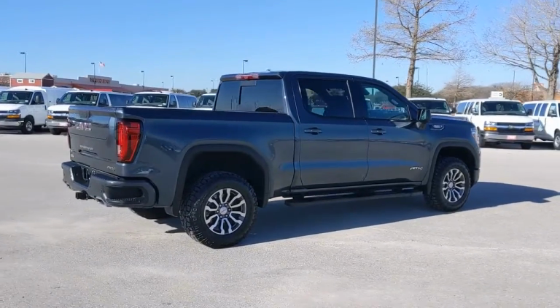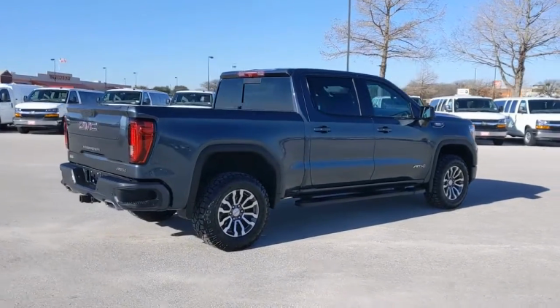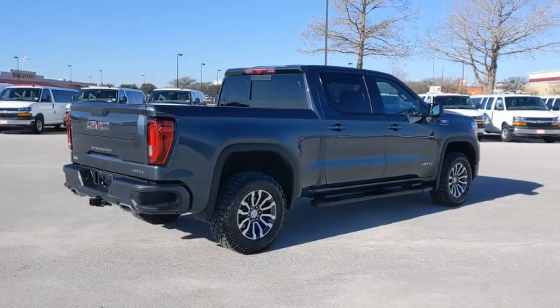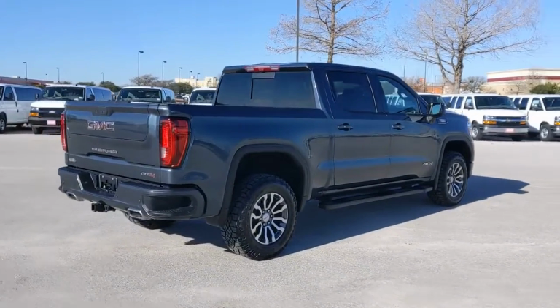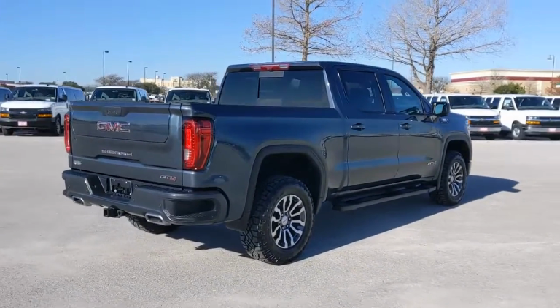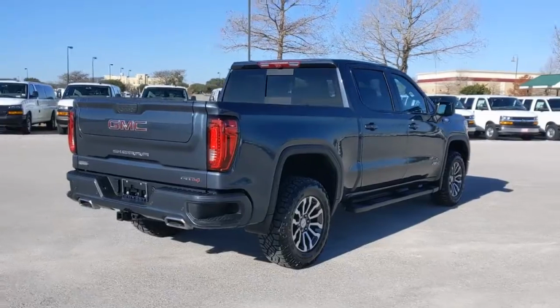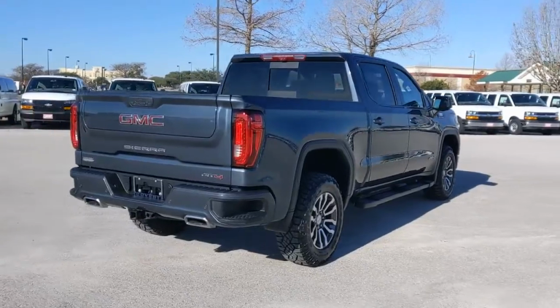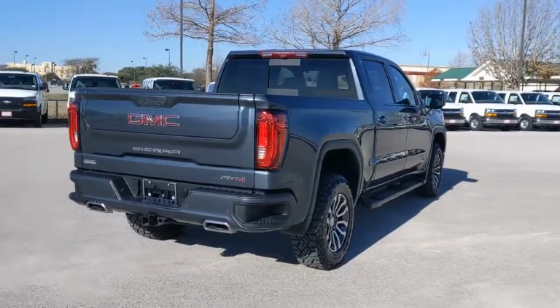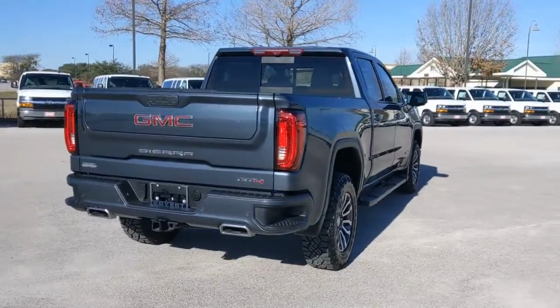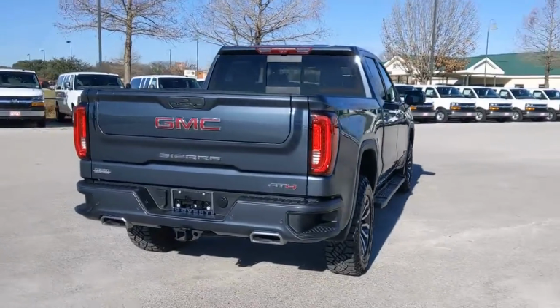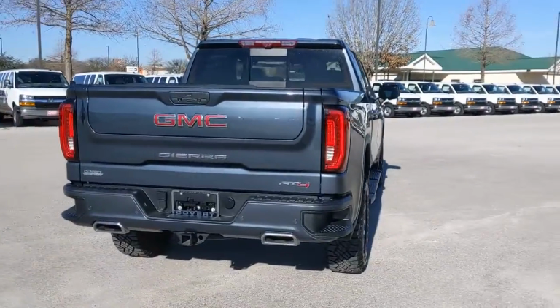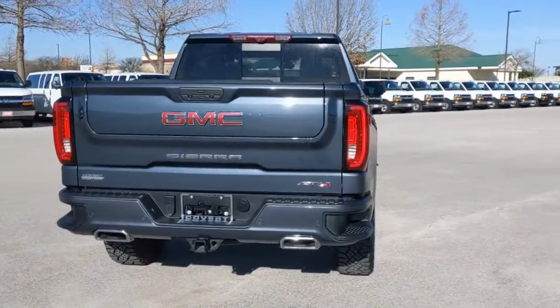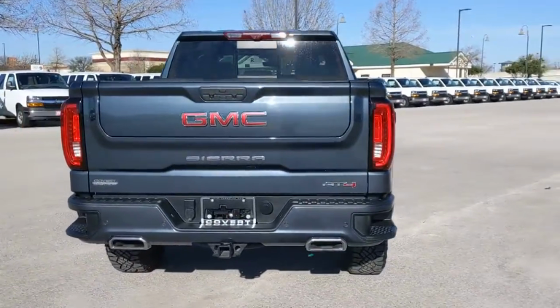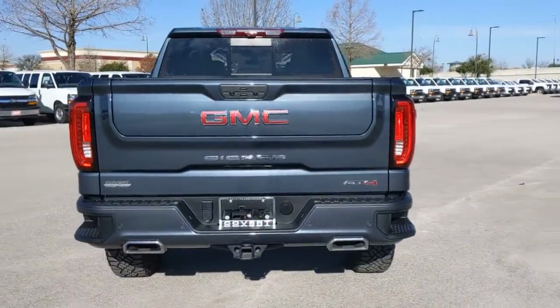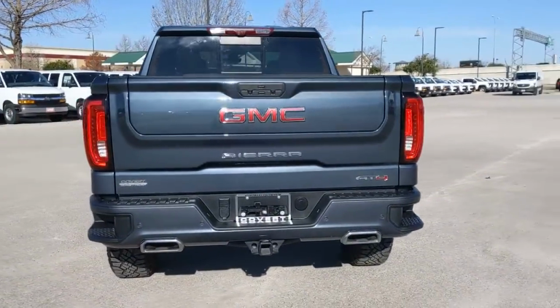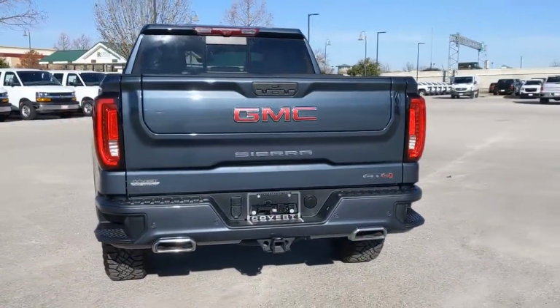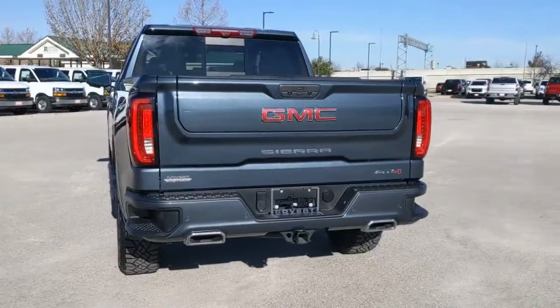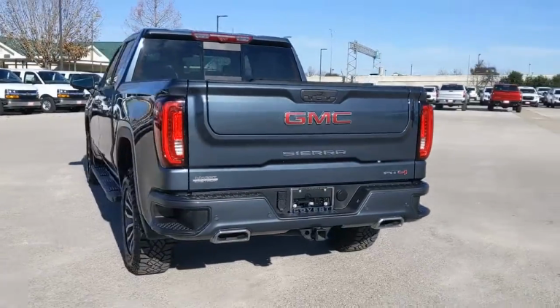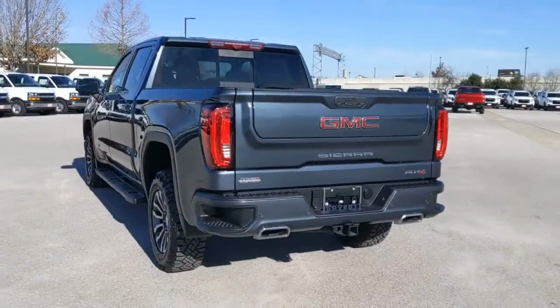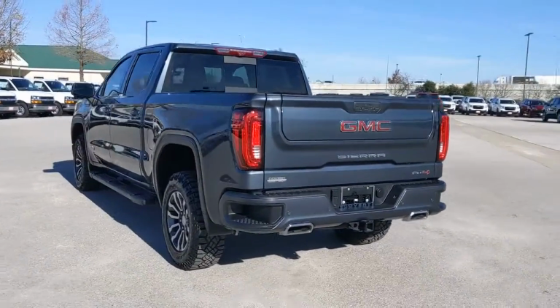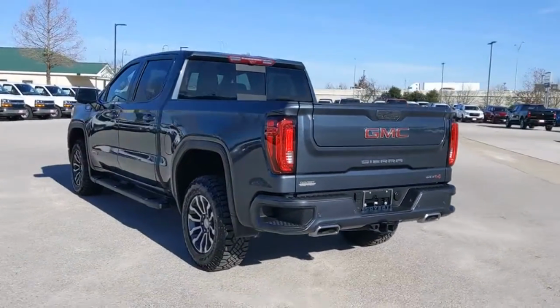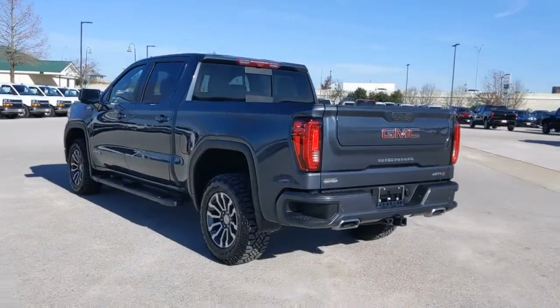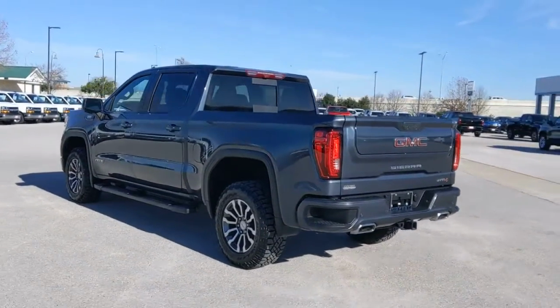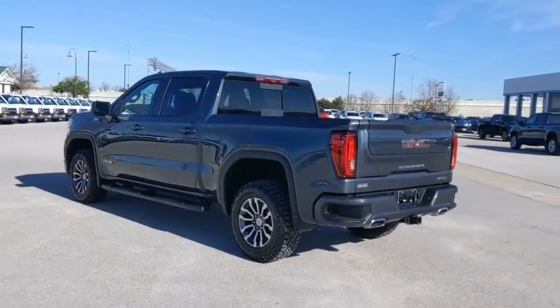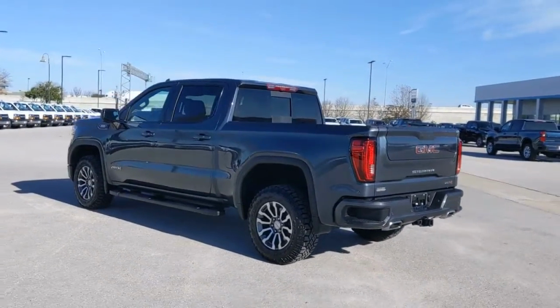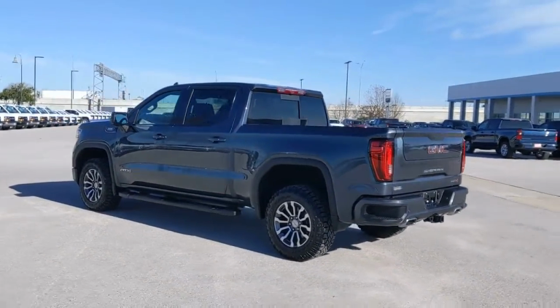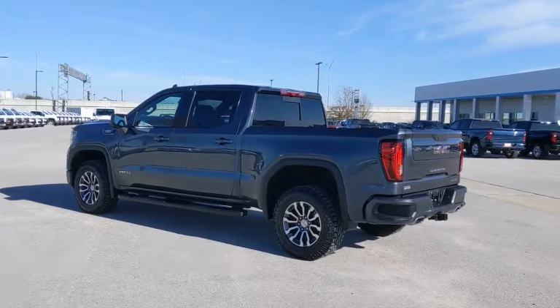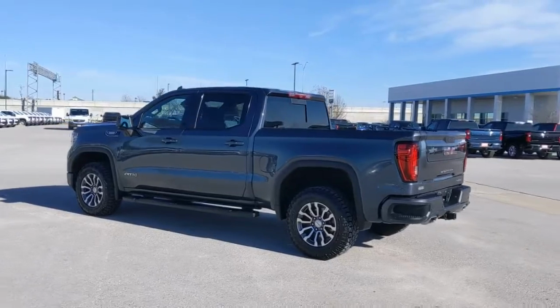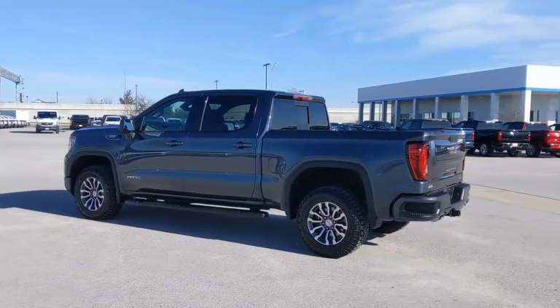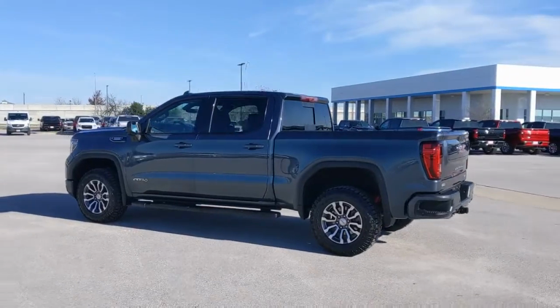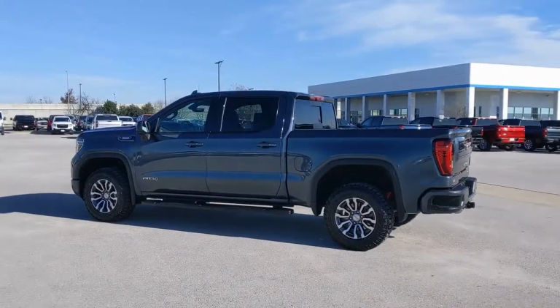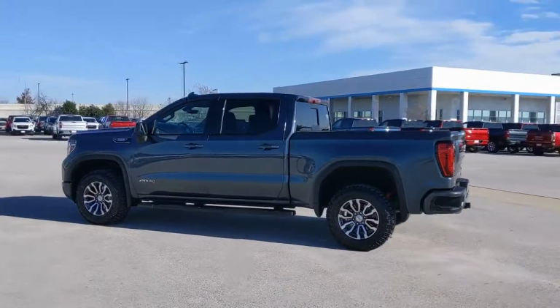These are just some of the great options this vehicle comes with: keyless entry, fog lamps, heated mirrors, four-wheel drive, satellite radio, power passenger seat, keyless start, remote engine start, bed liner, heated rear seat.